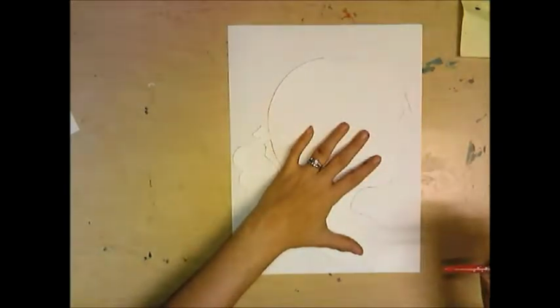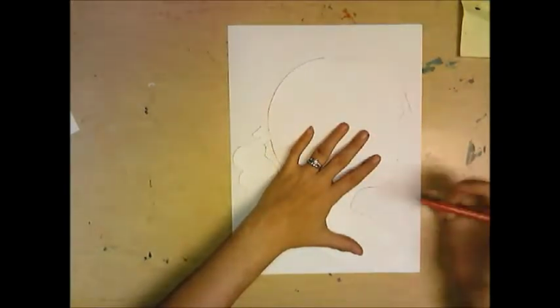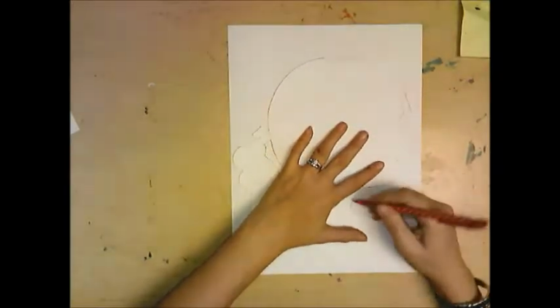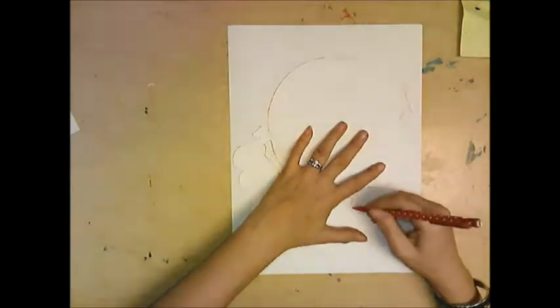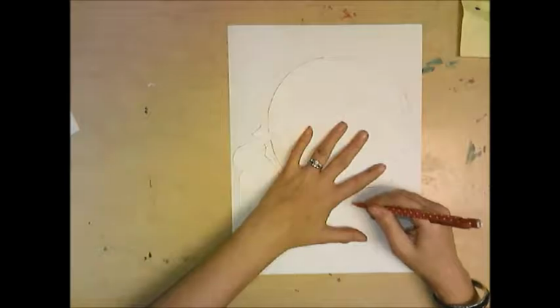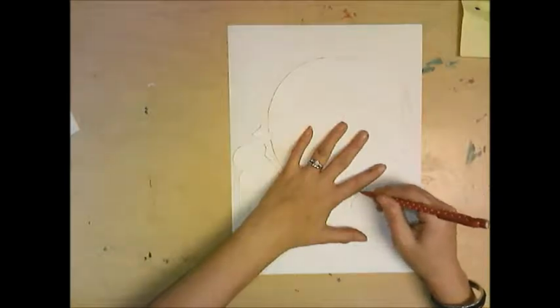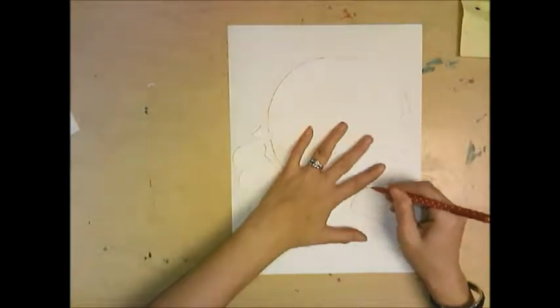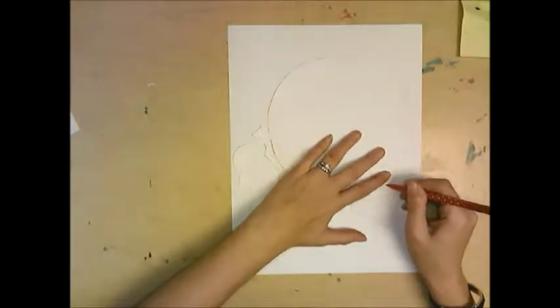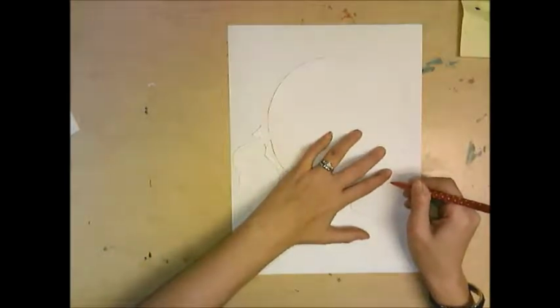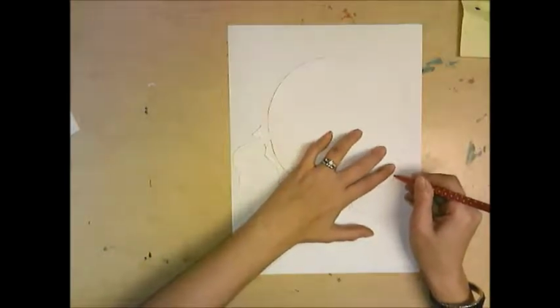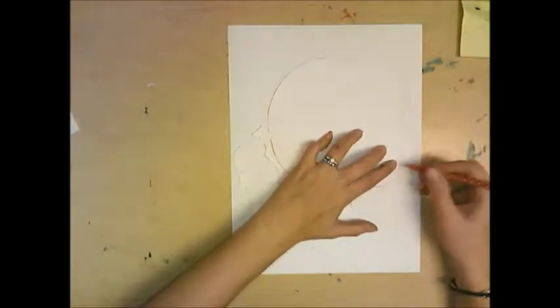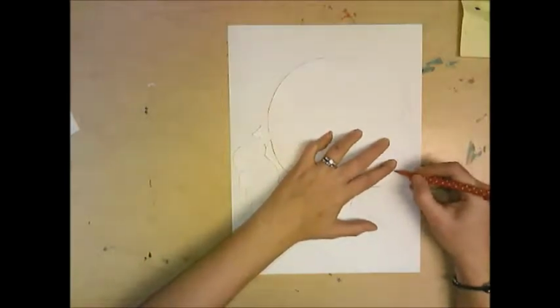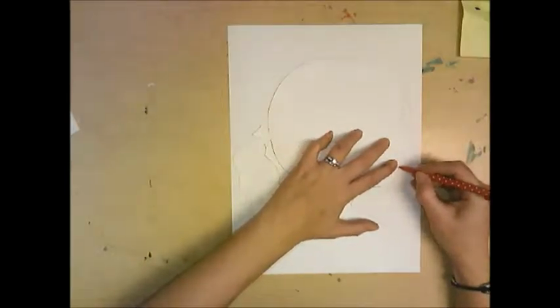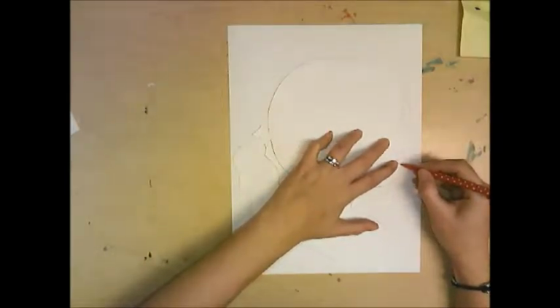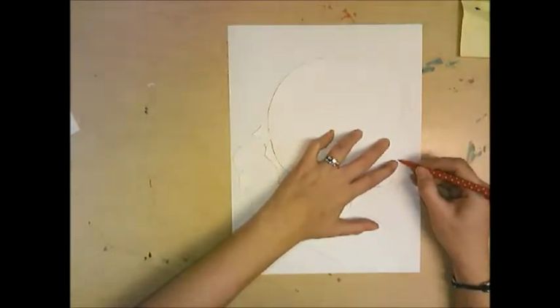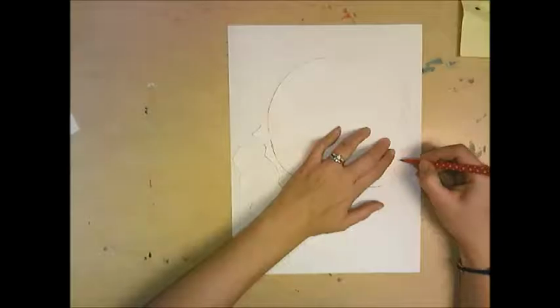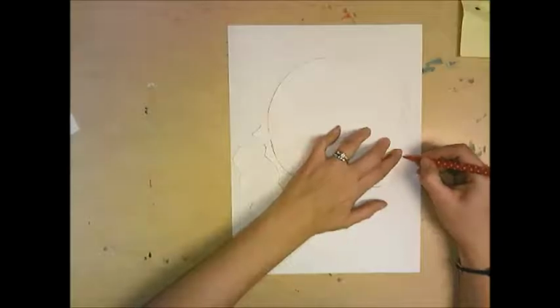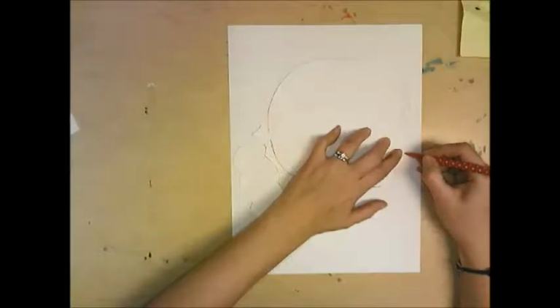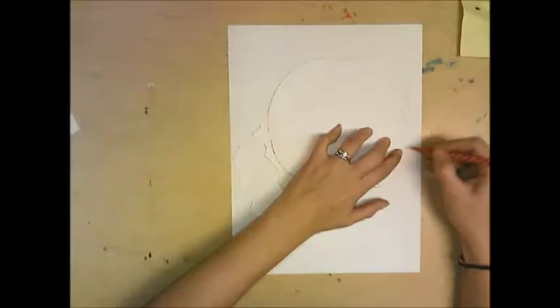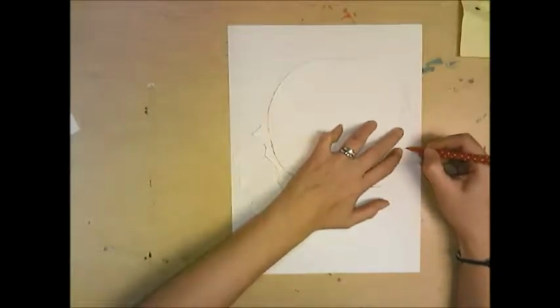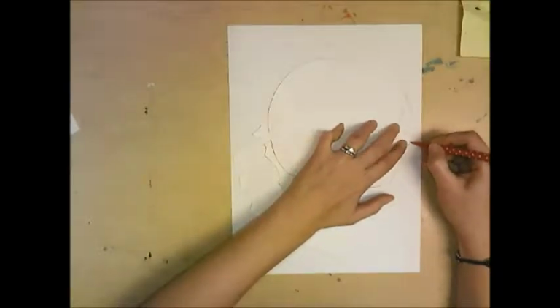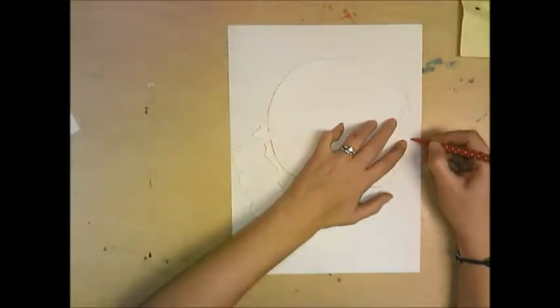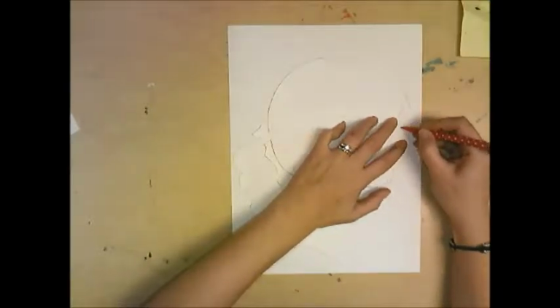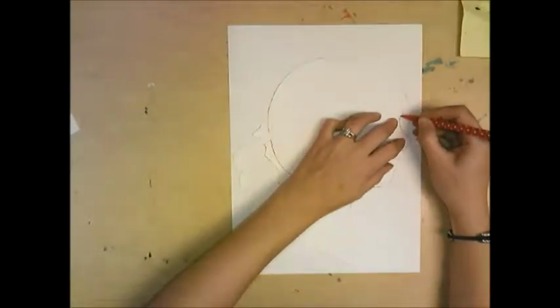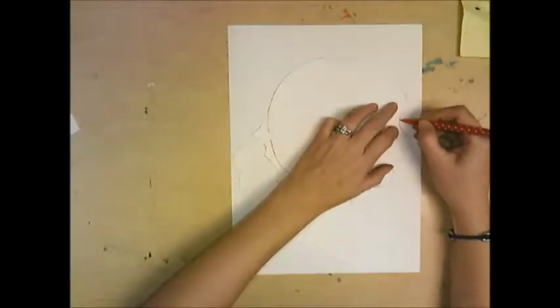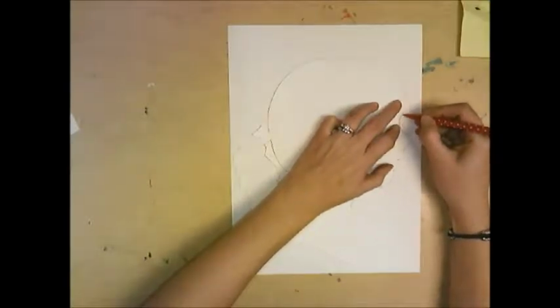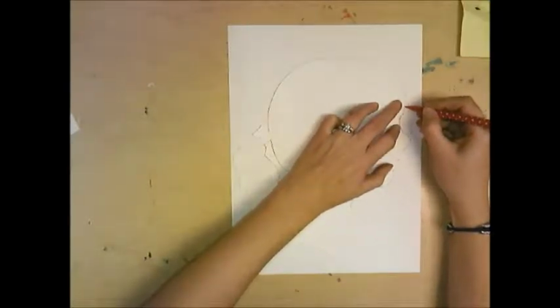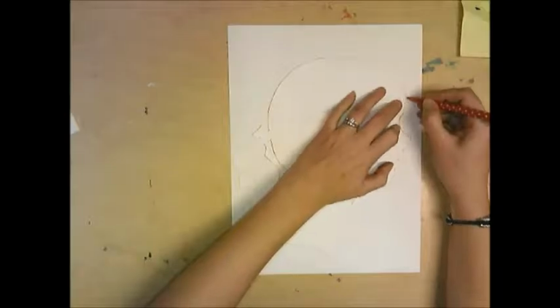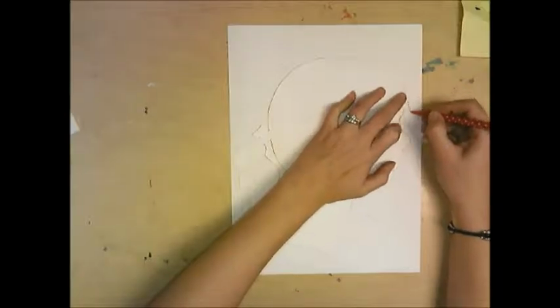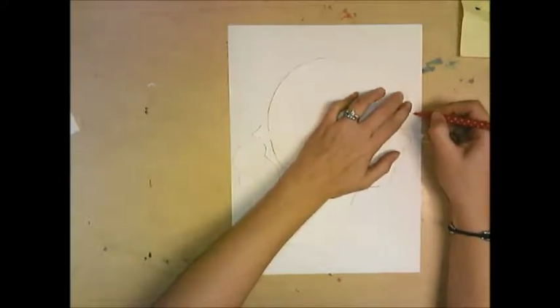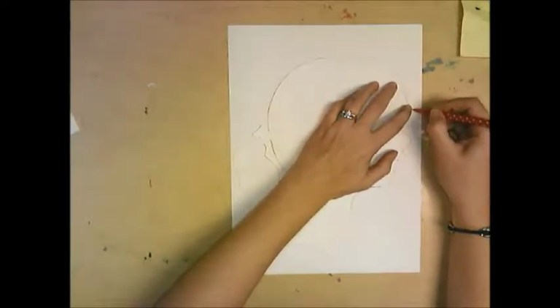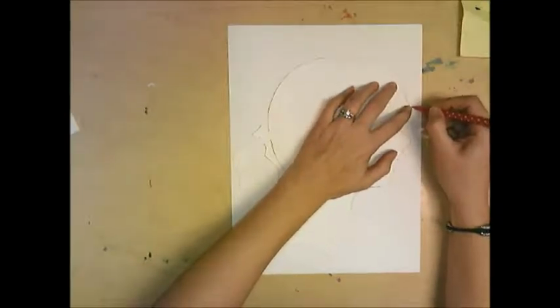Hold it tight with one hand and trace it onto the paper. You're going to have to be really careful around the lips and all these tiny little shapes on the edges — just take your time and get it all the way around.